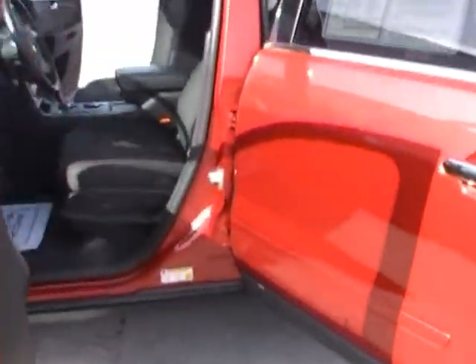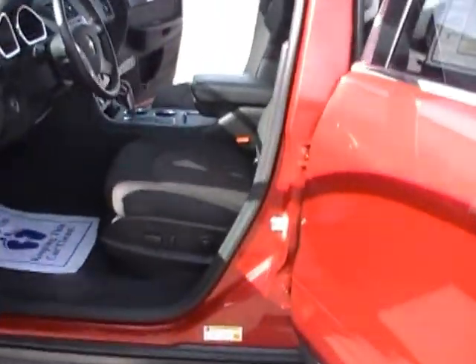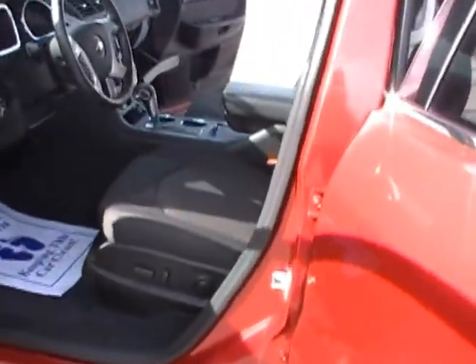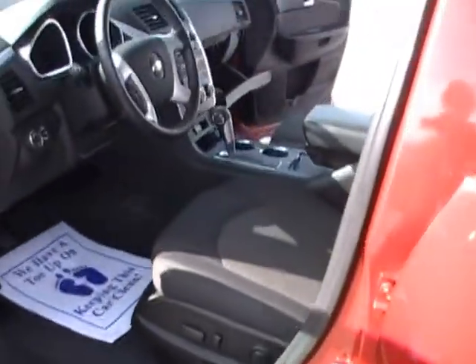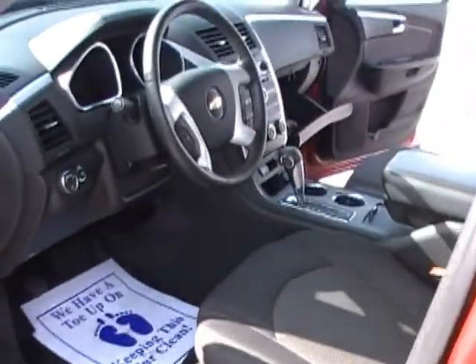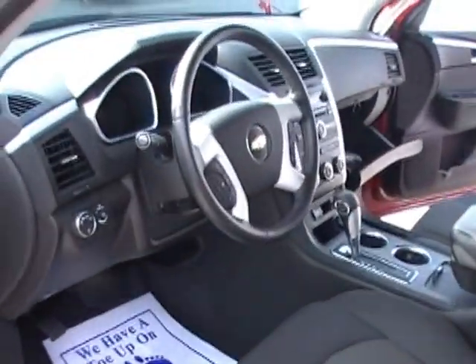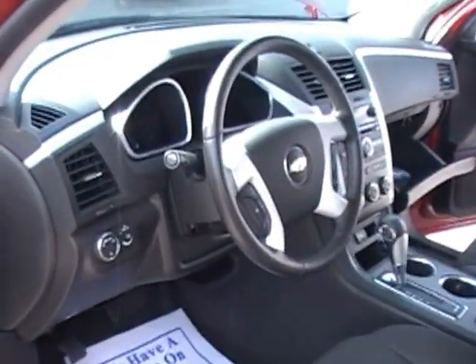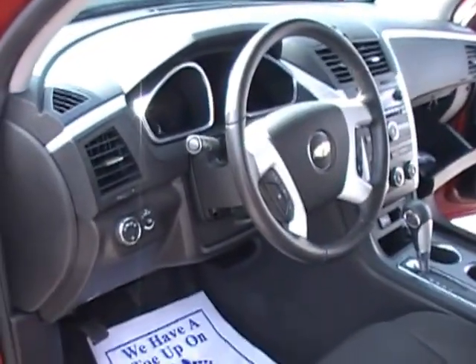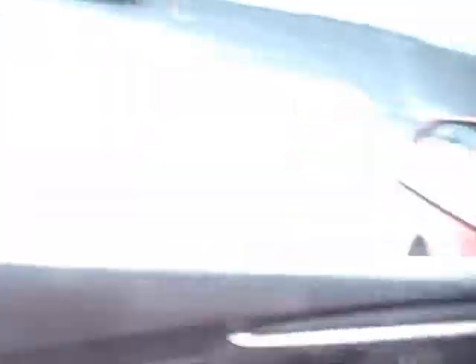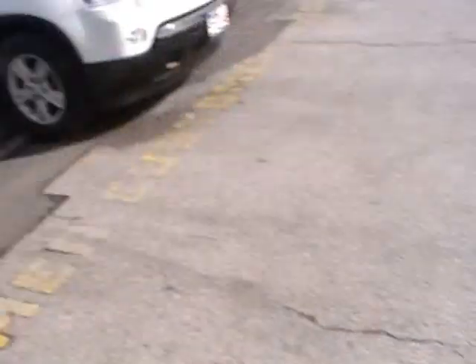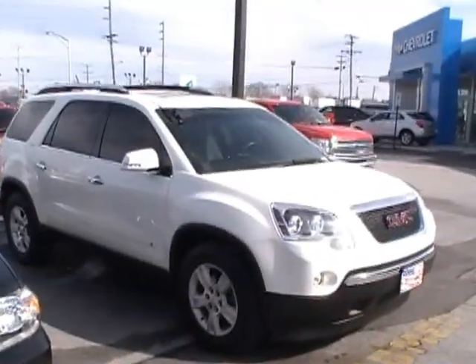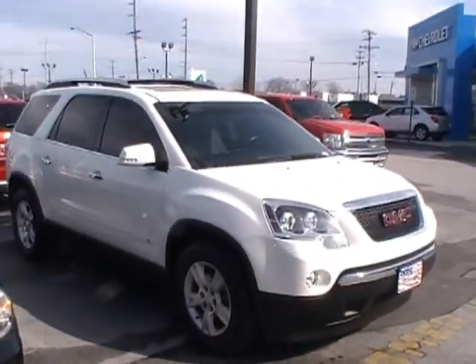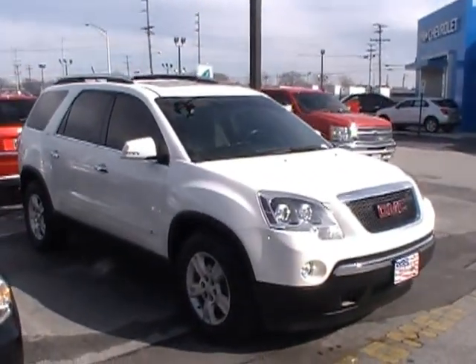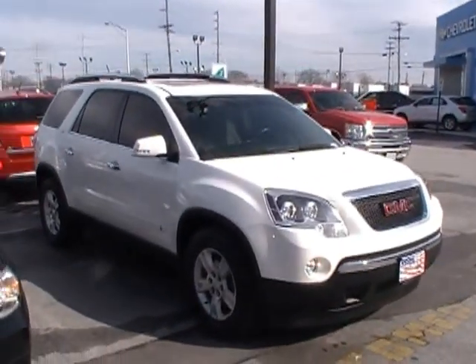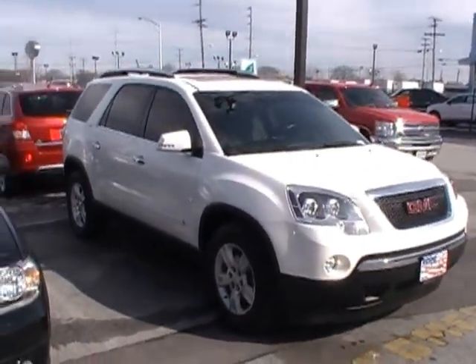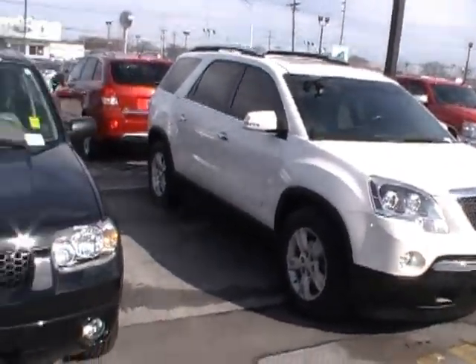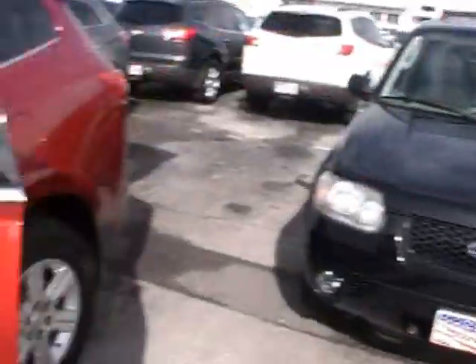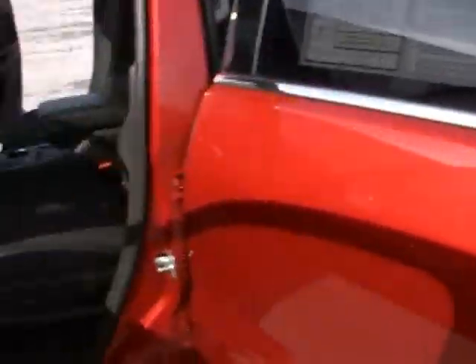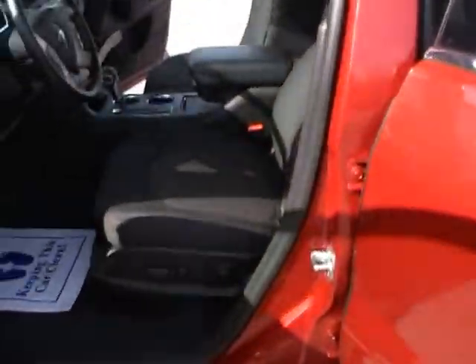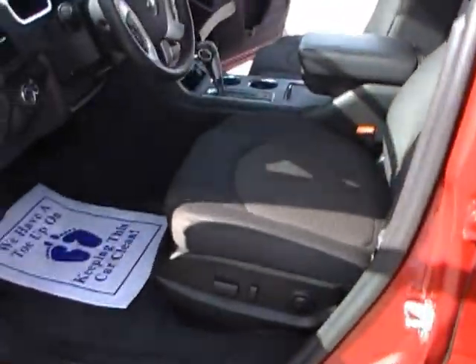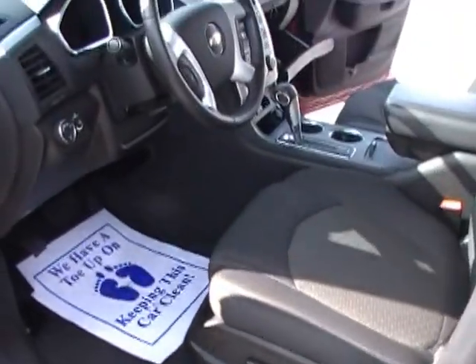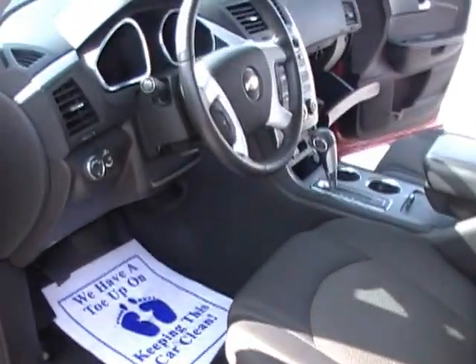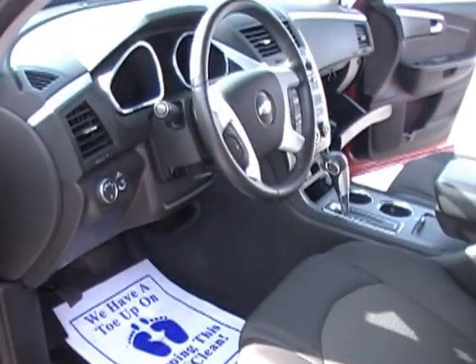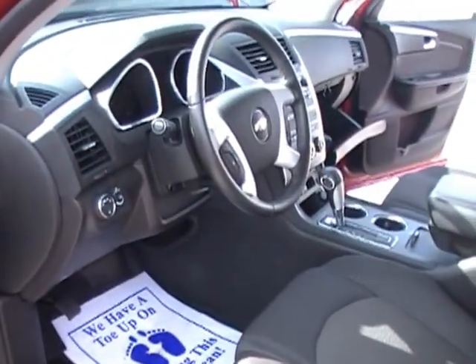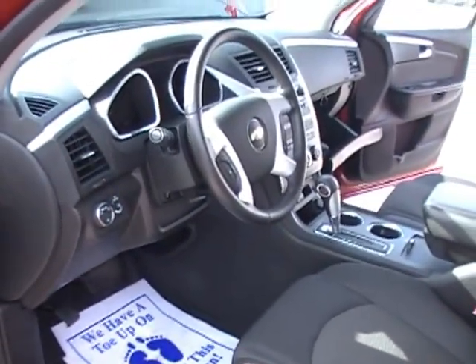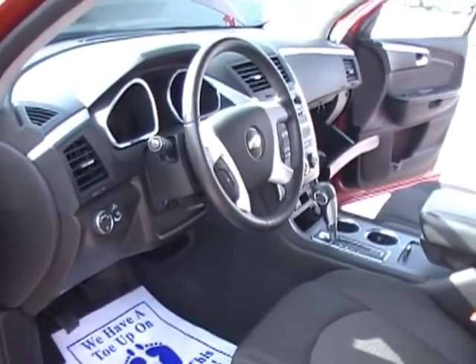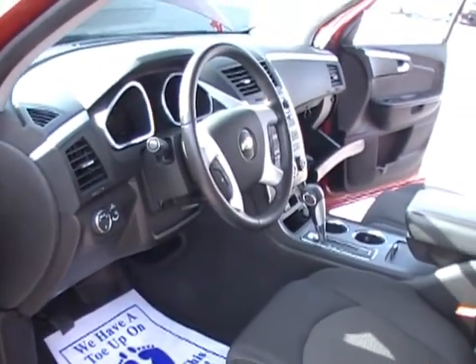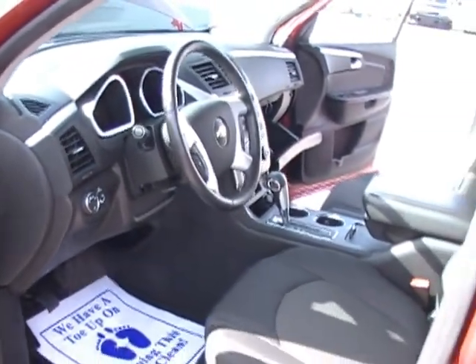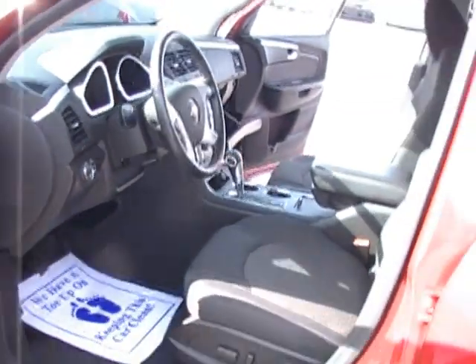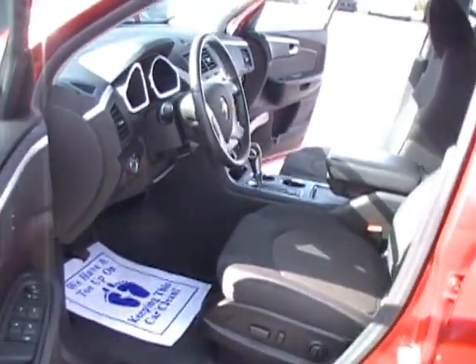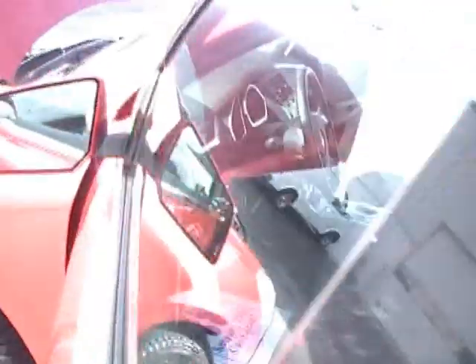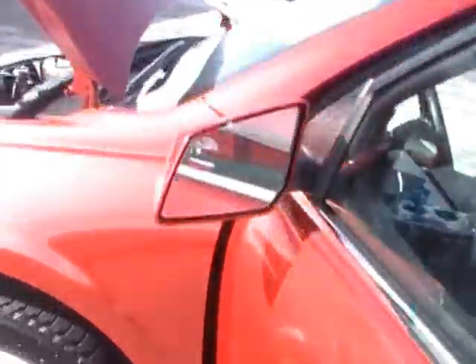General Motors waited till last to bring the full-size crossover to Chevrolet. It started with the GMC Acadia, then went to Saturn, then went to Buick. And when they finally brought it over to Chevrolet in the form of the Traverse about three years ago, they saved the best for last.